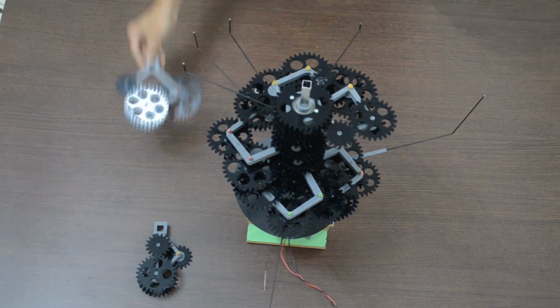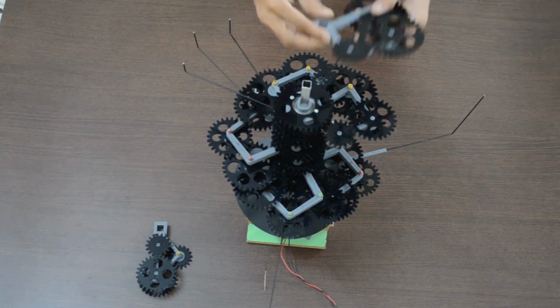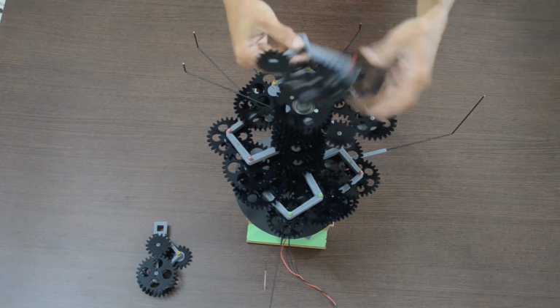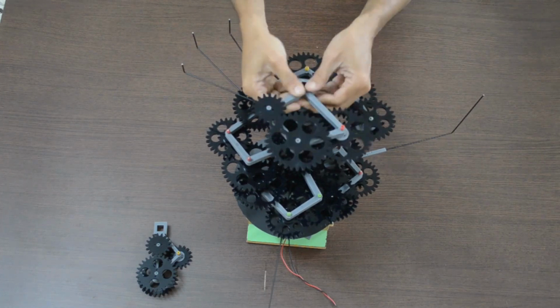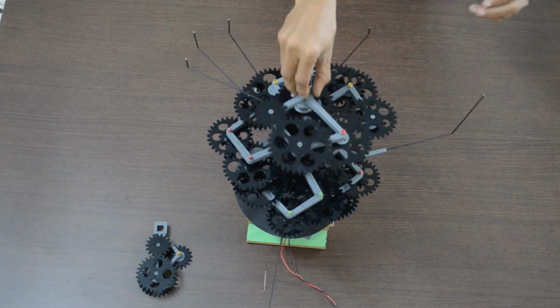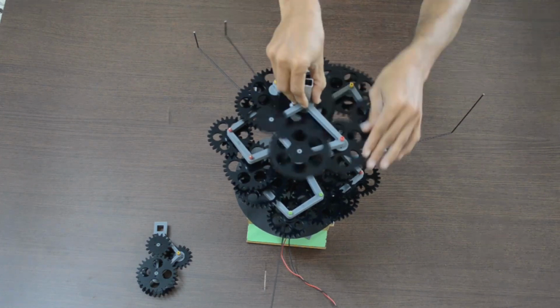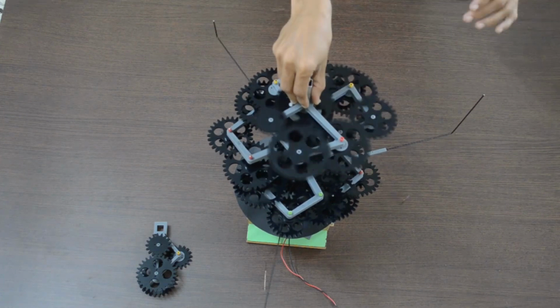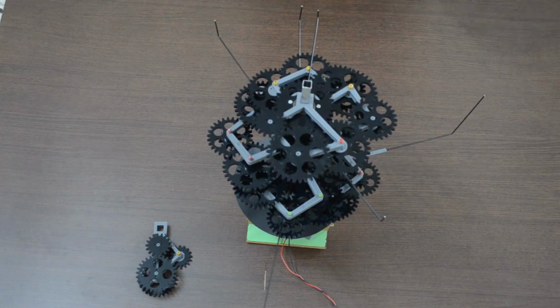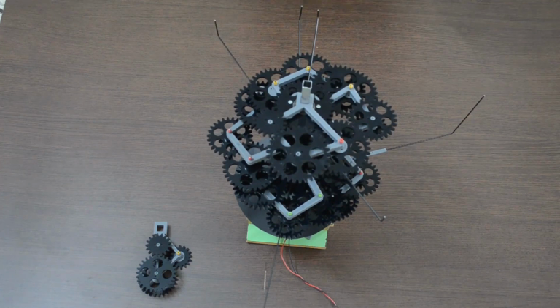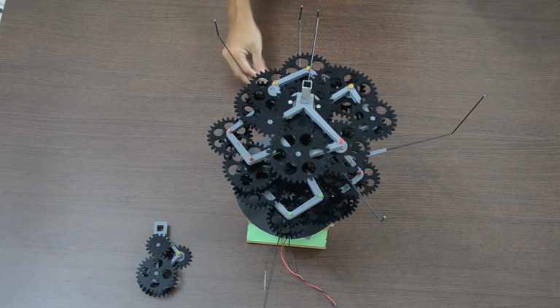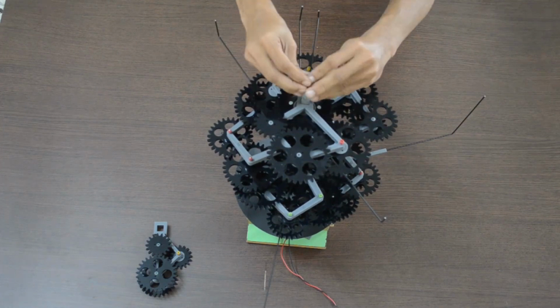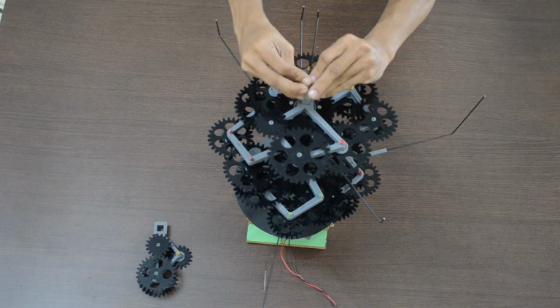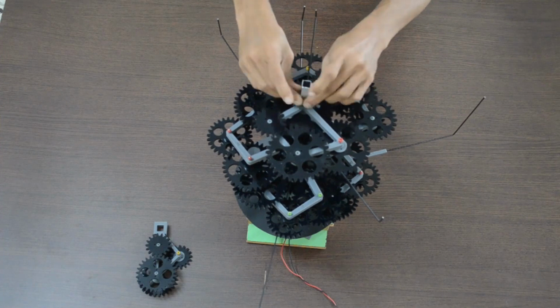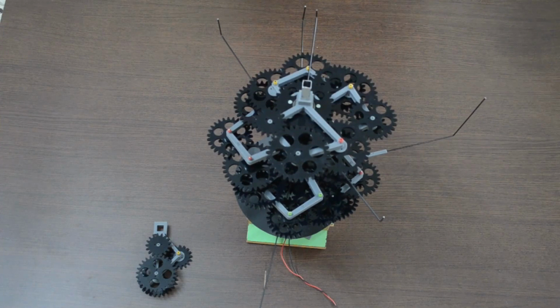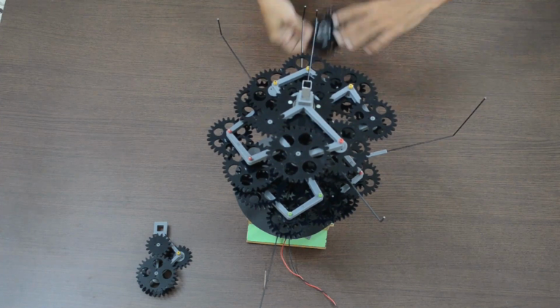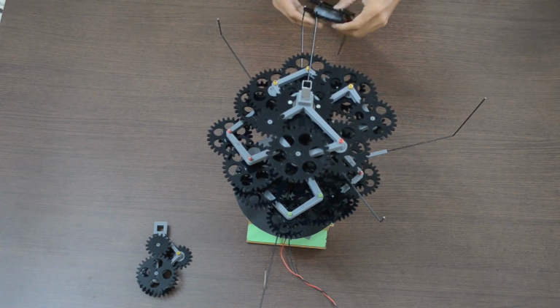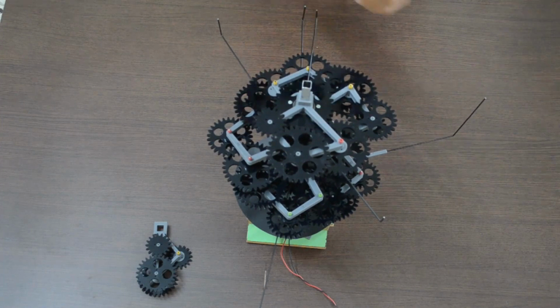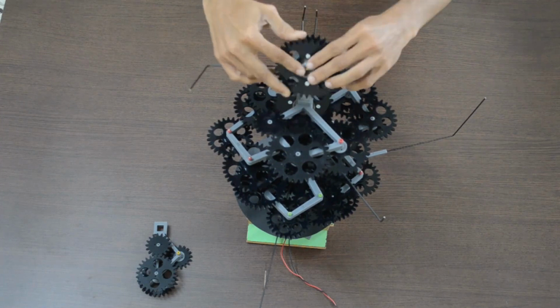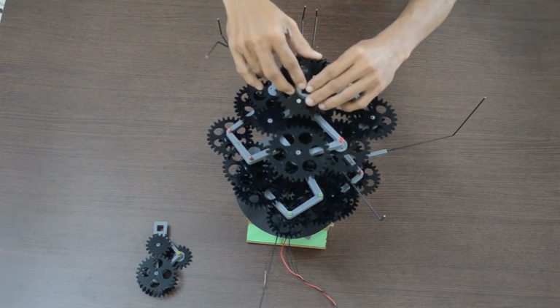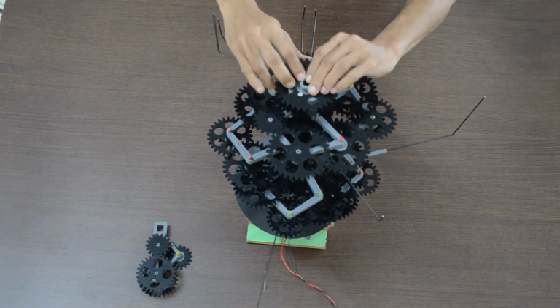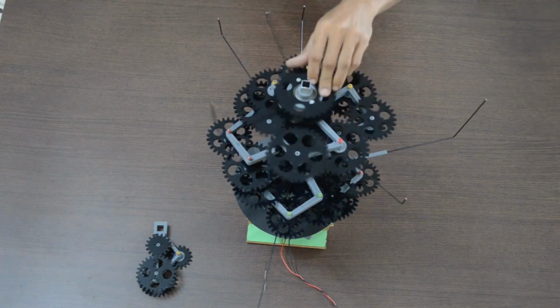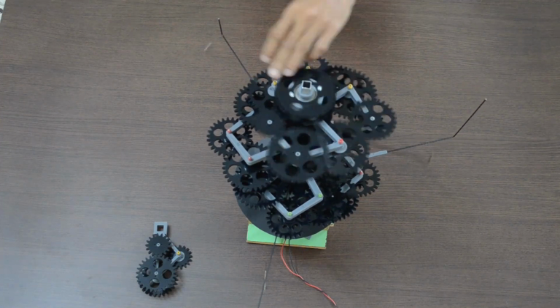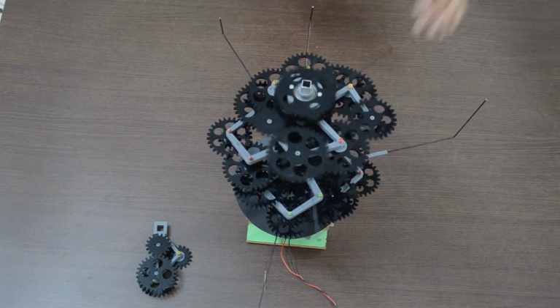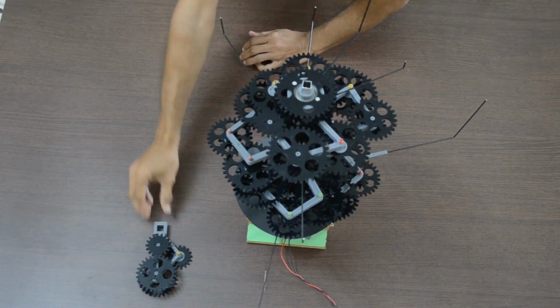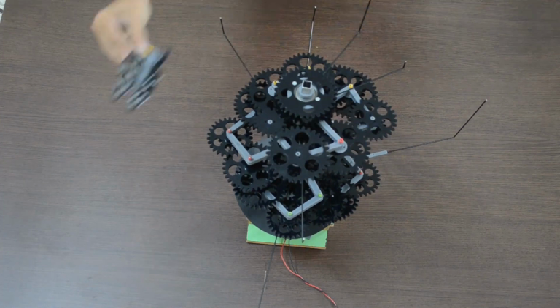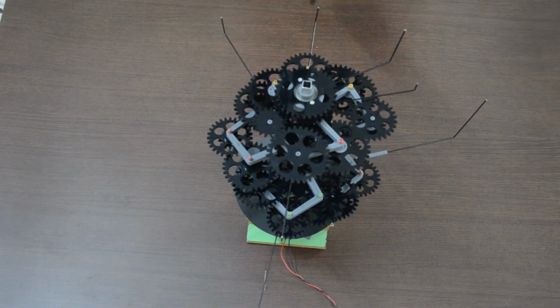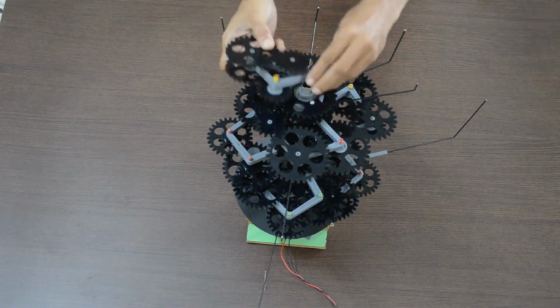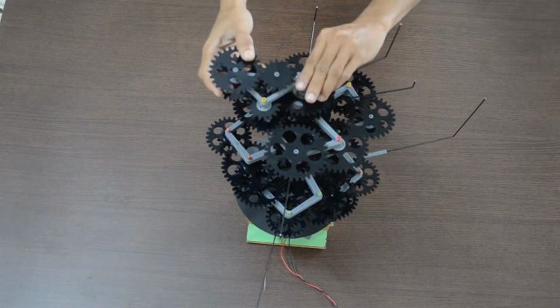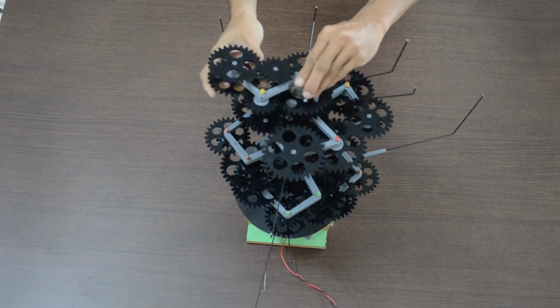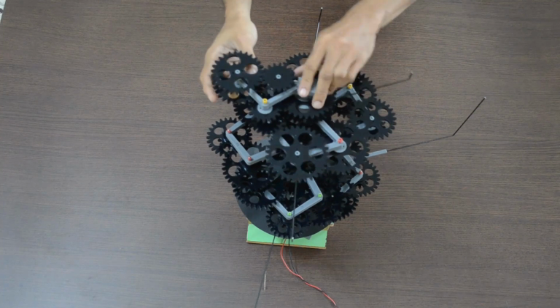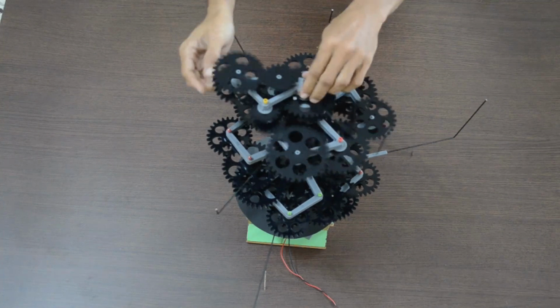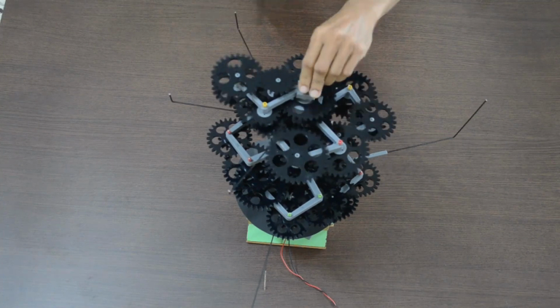This model needs some improvement for the rods used for the outermost planets. I will work on that next. Thank you.